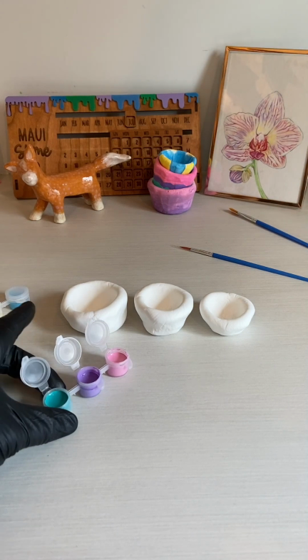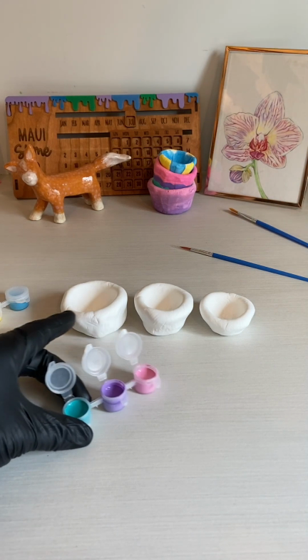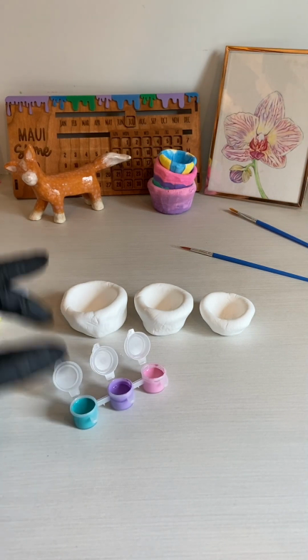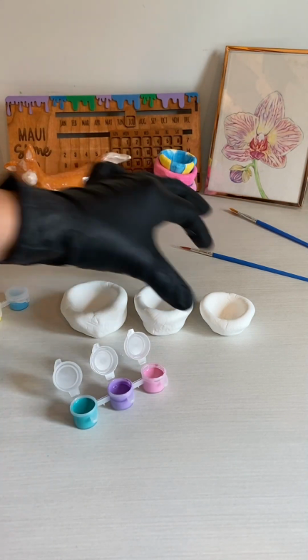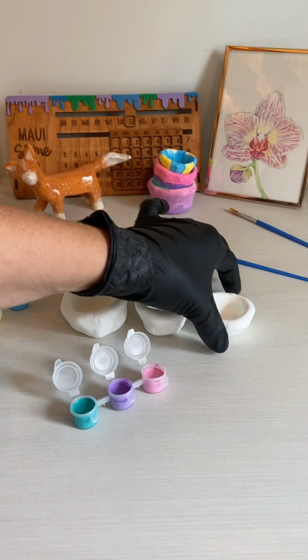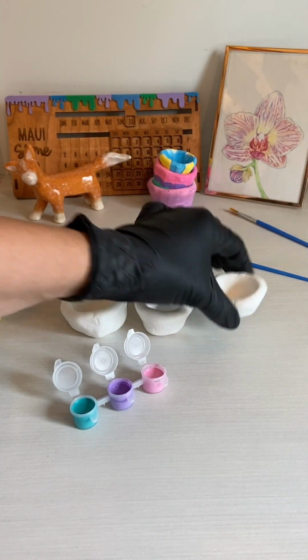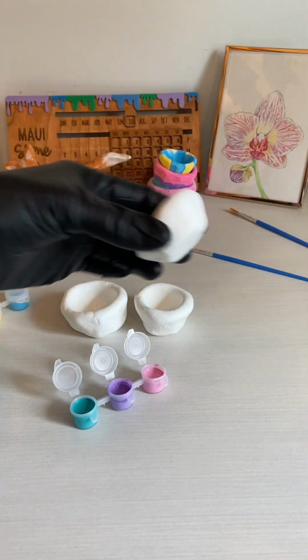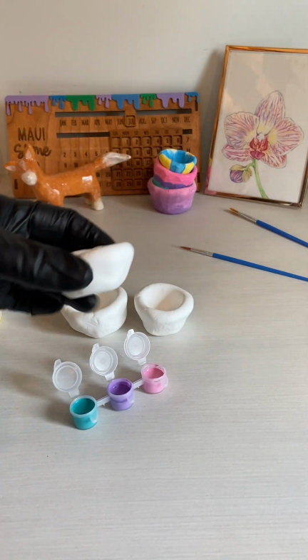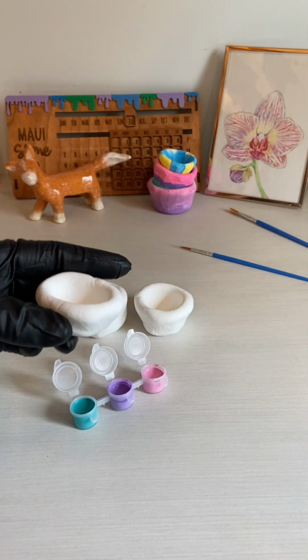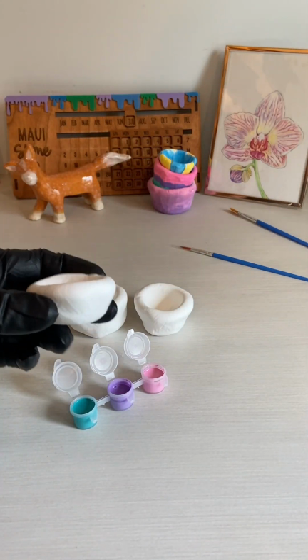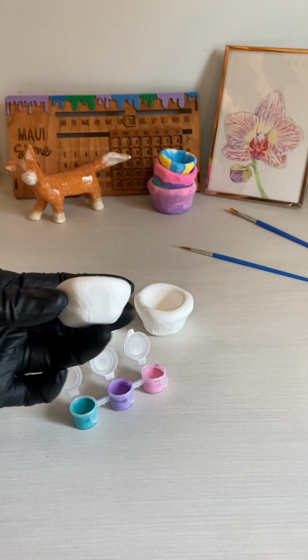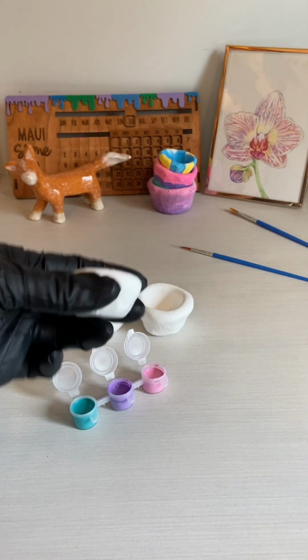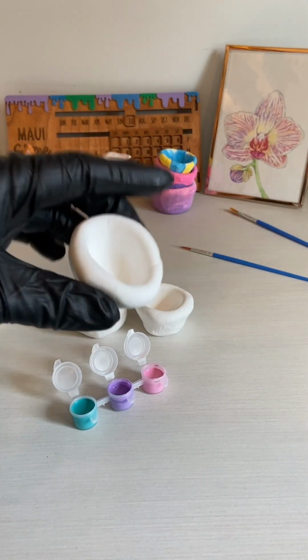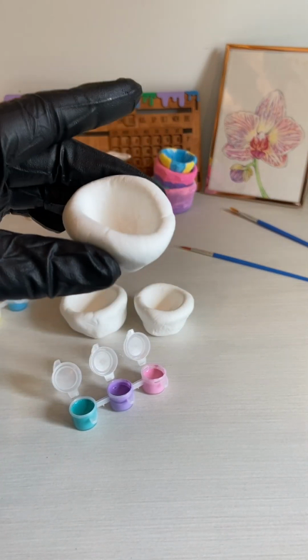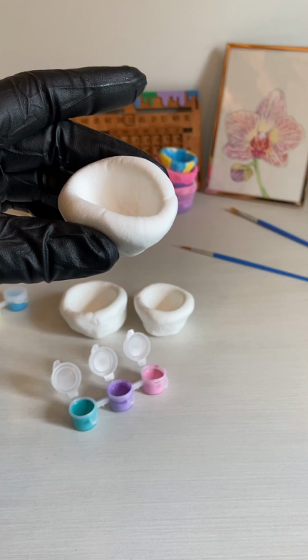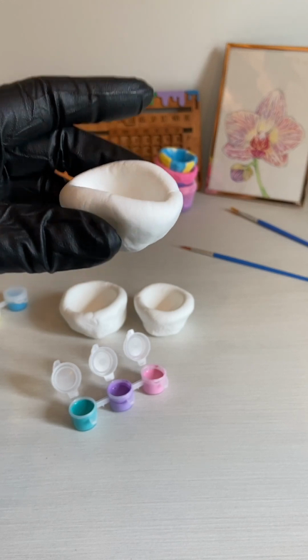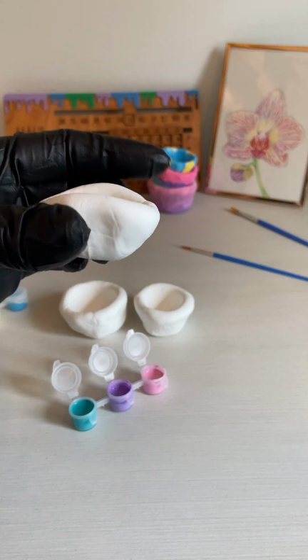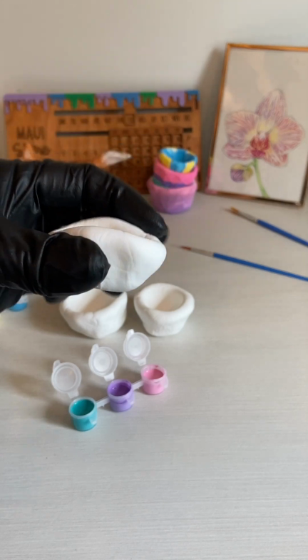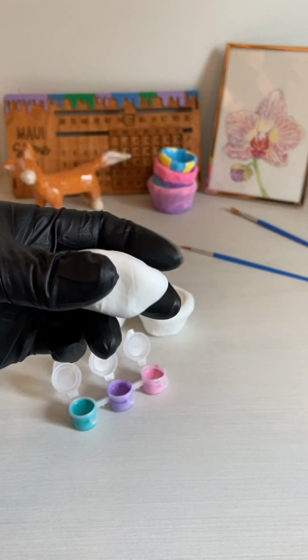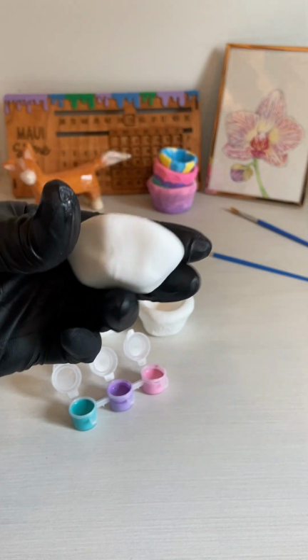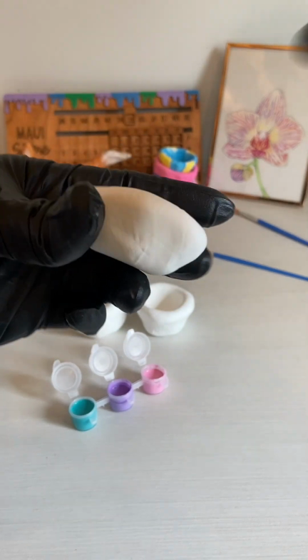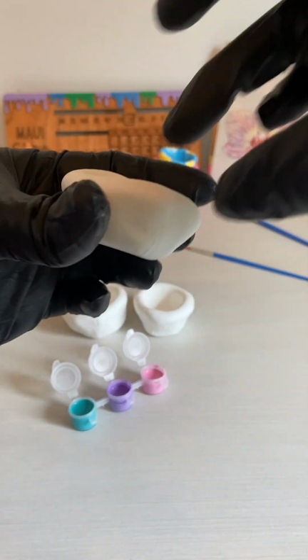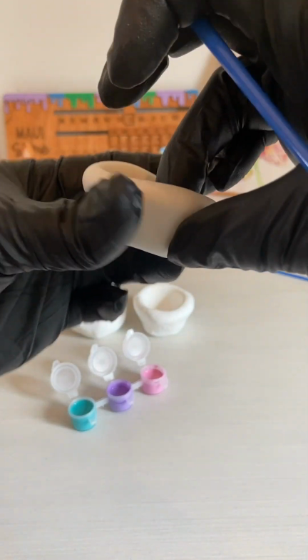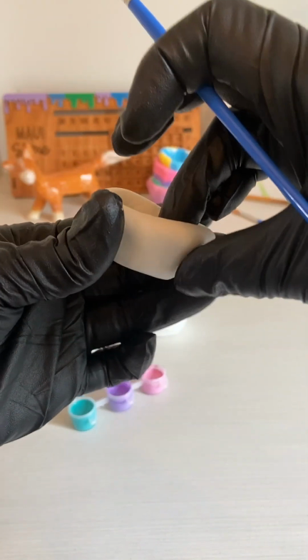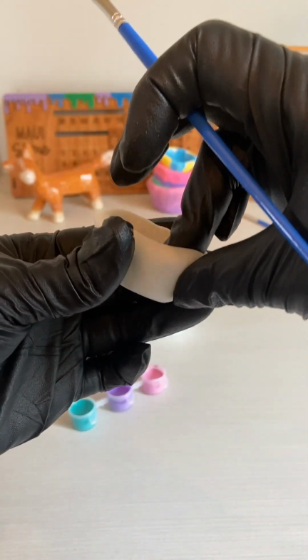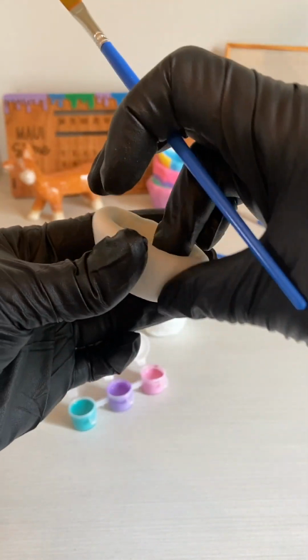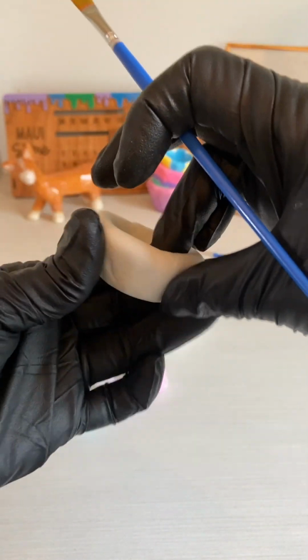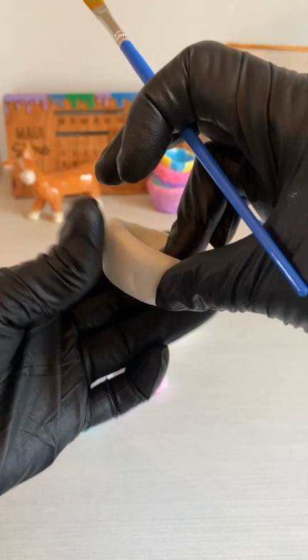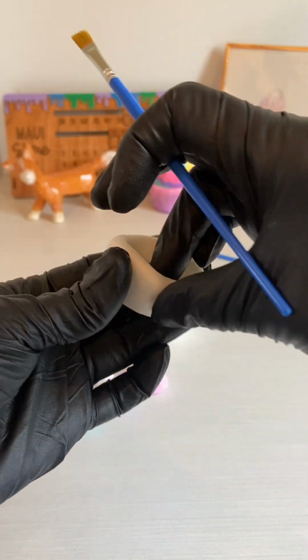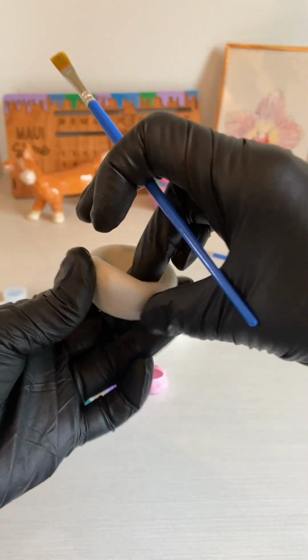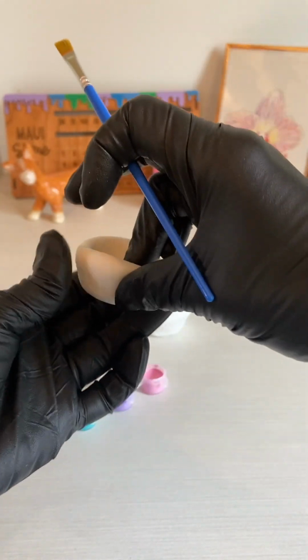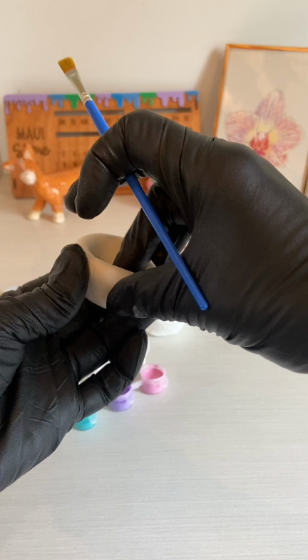Here we have the paint that comes with the kit. You can use this paint or you can use your own acrylic paint — it's just a basic acrylic paint that you will need.